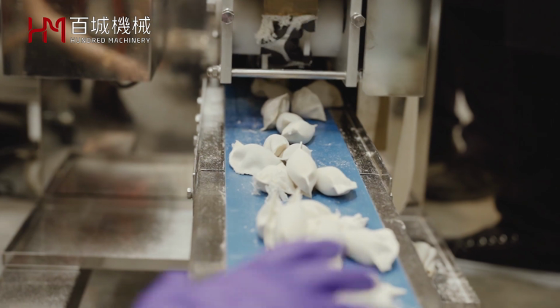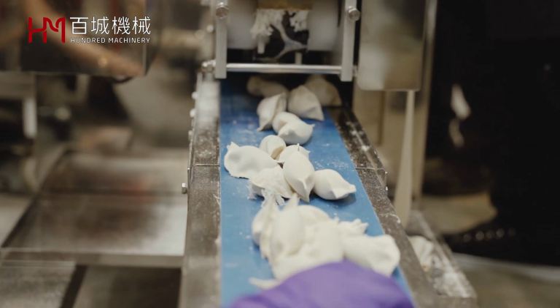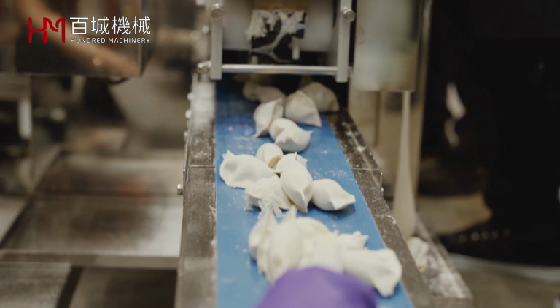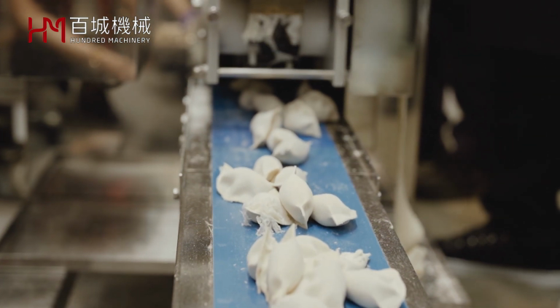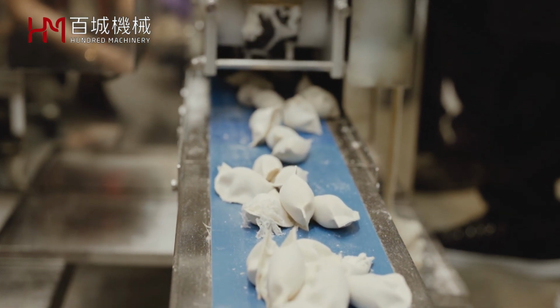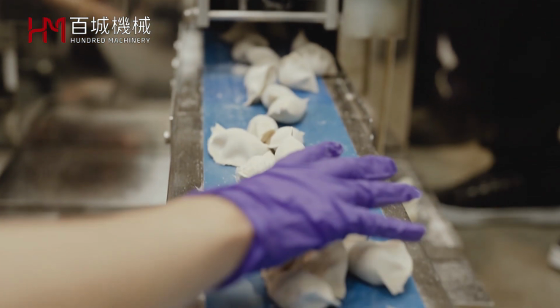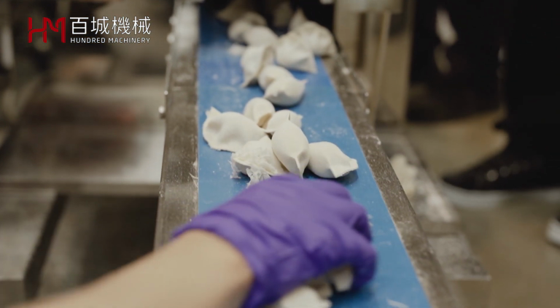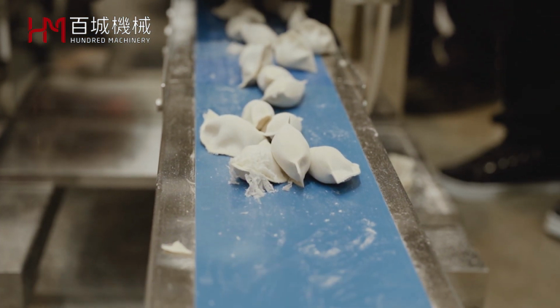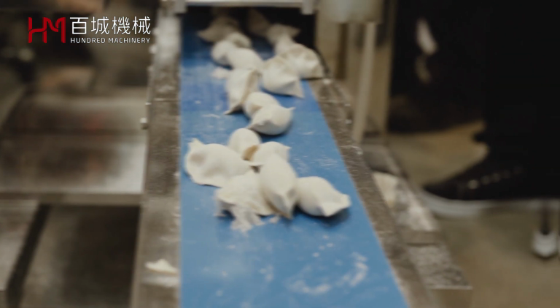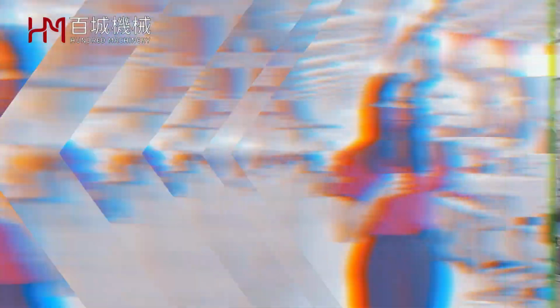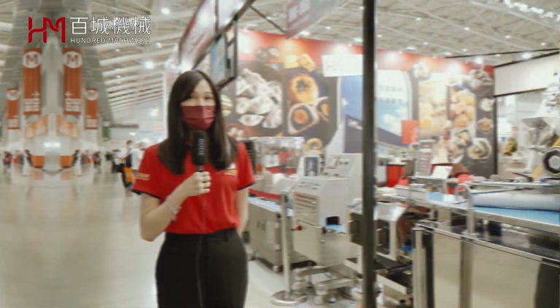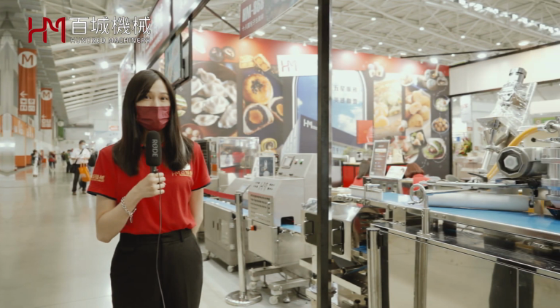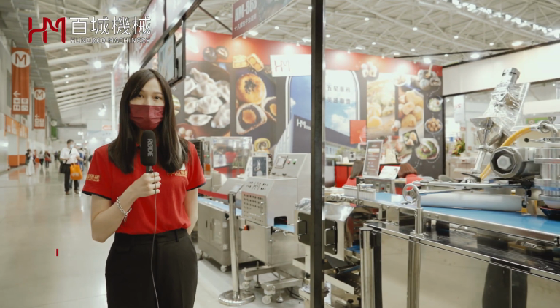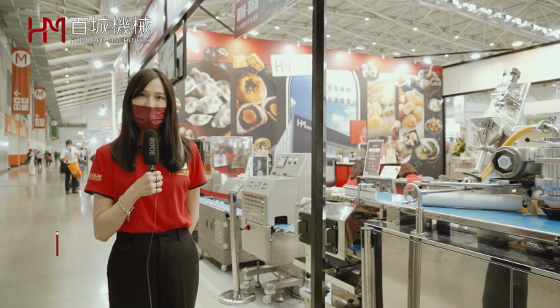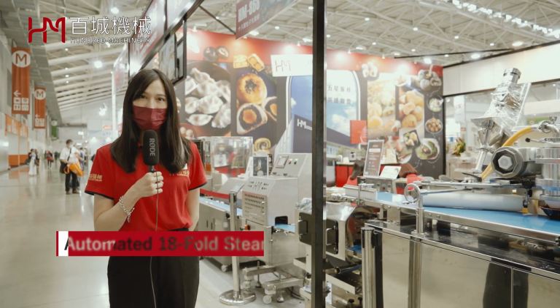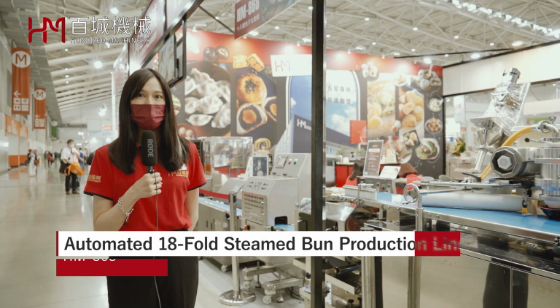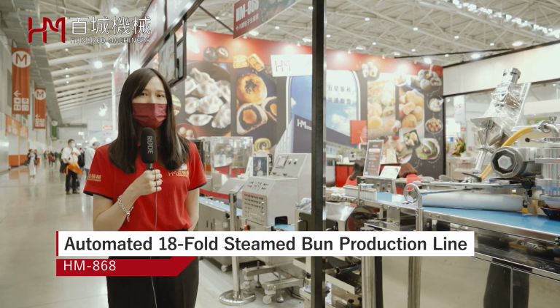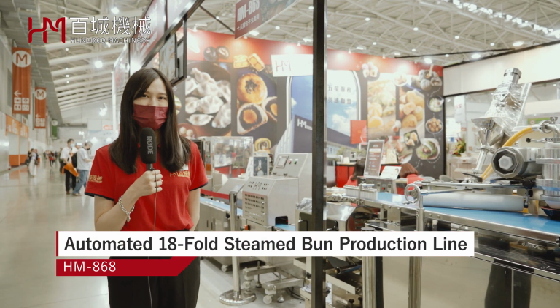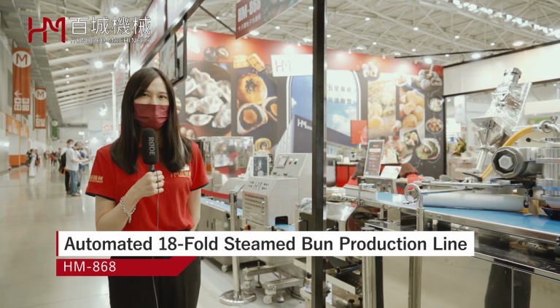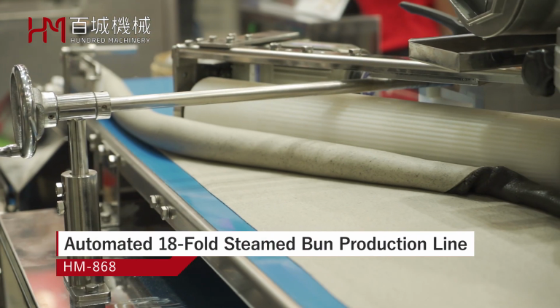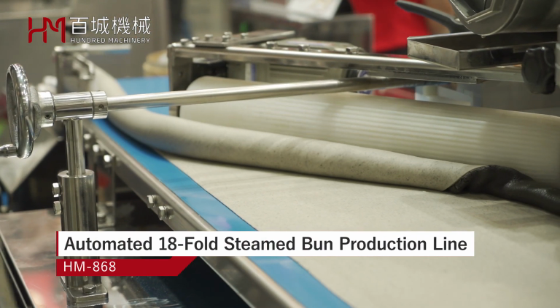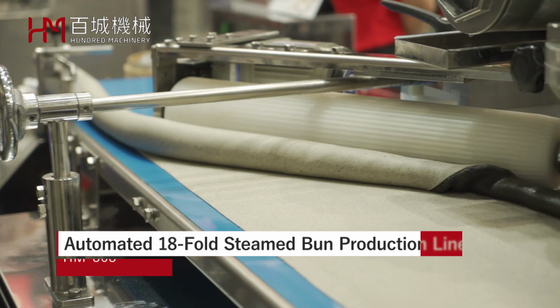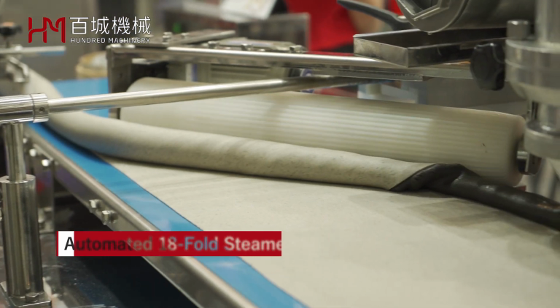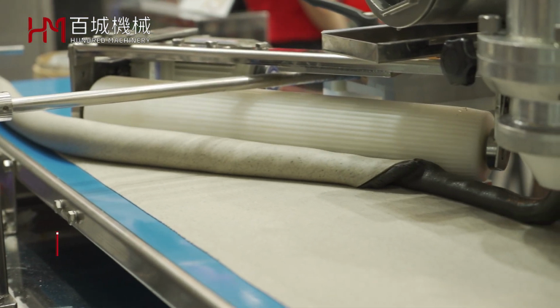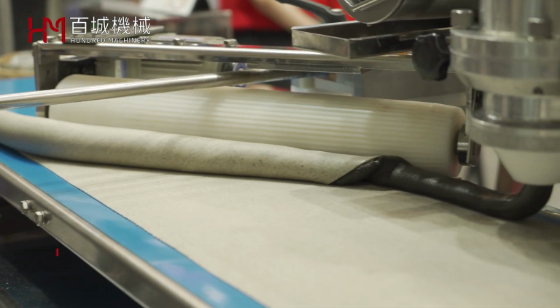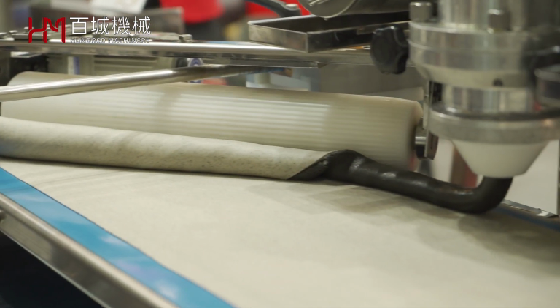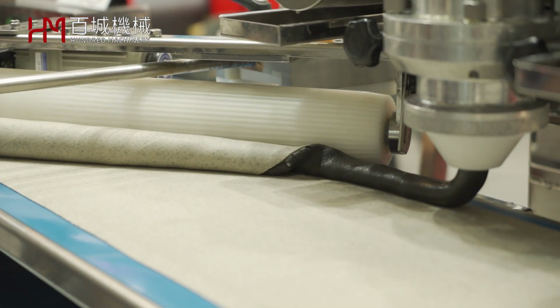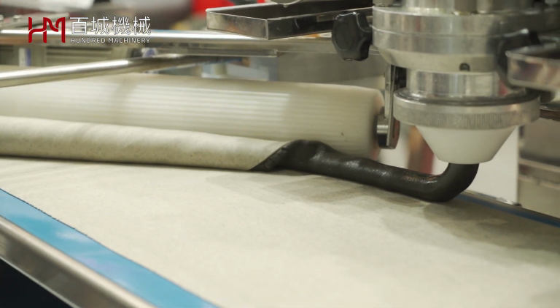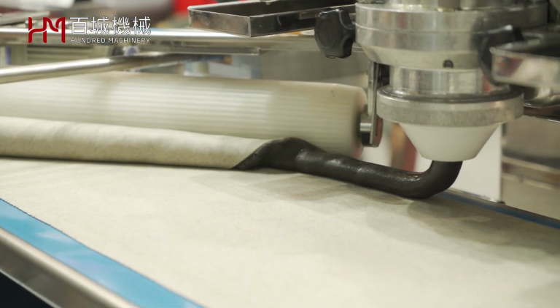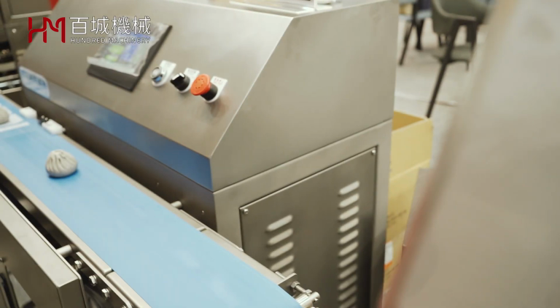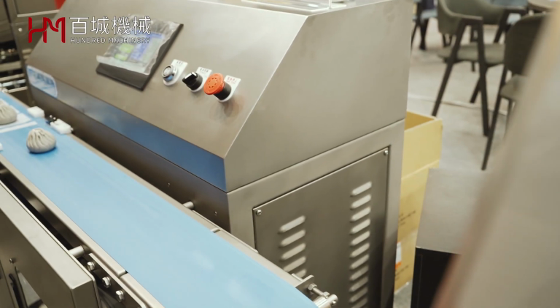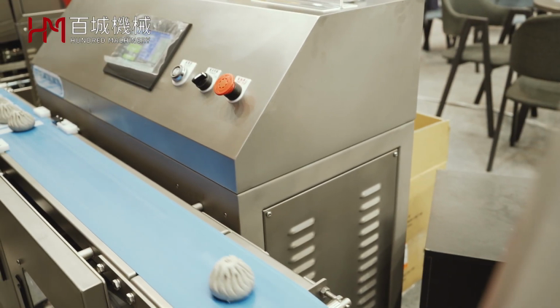So if you need to increase your capacity, just buy our machine. This is our automatic 18-fold steam bun production line. This production line can help you decrease the manpower and increase the capacity of steam buns.